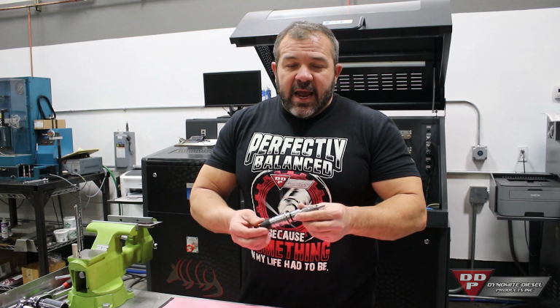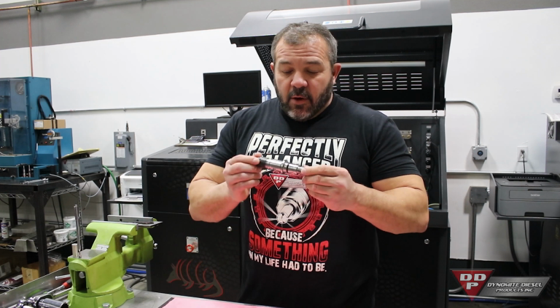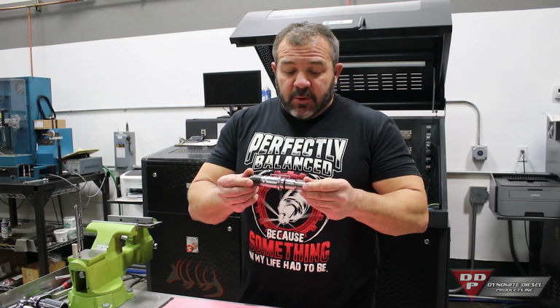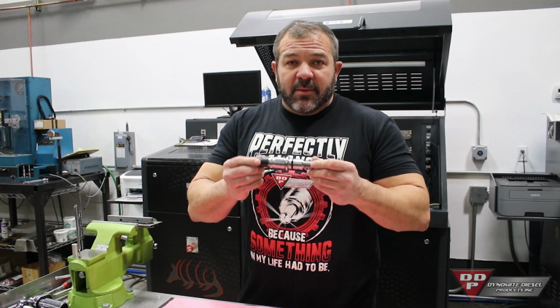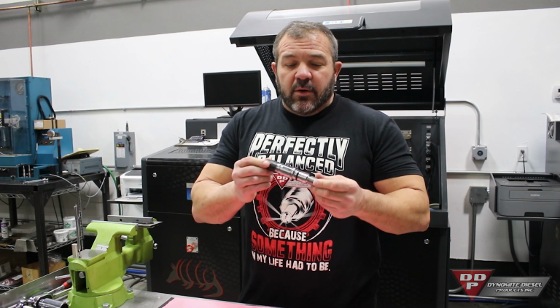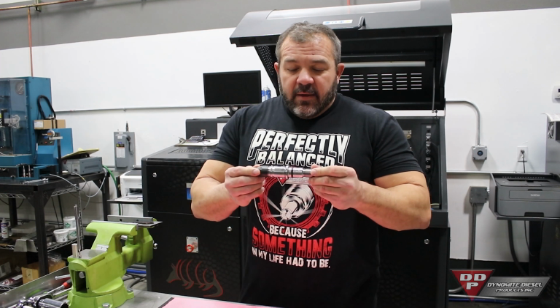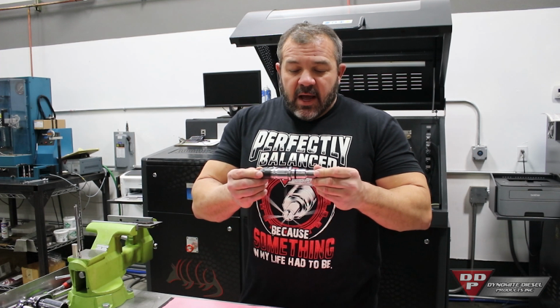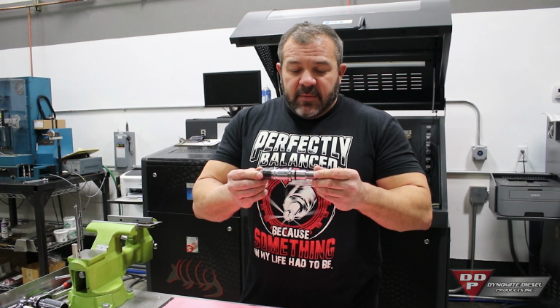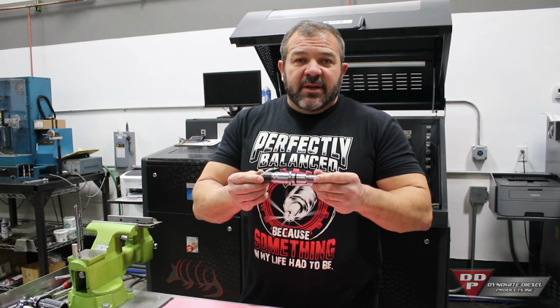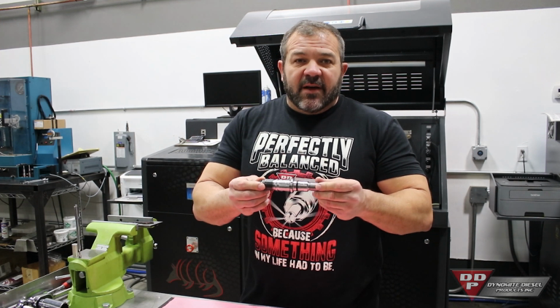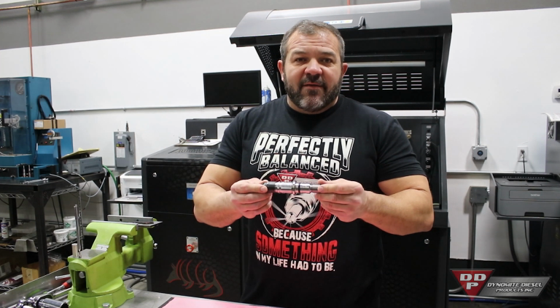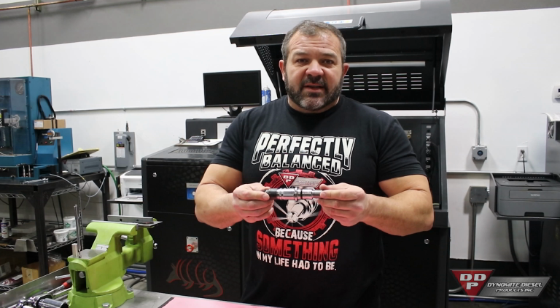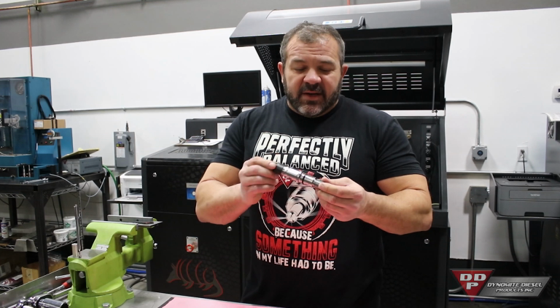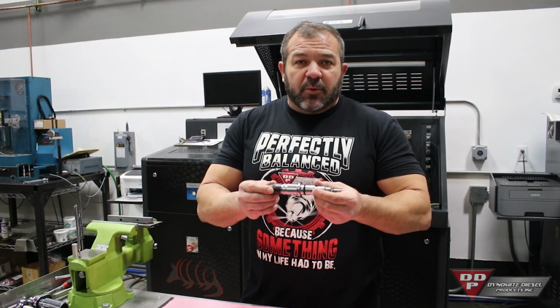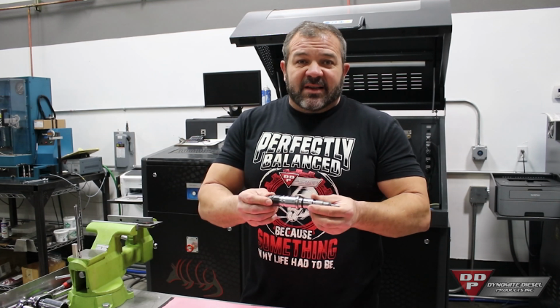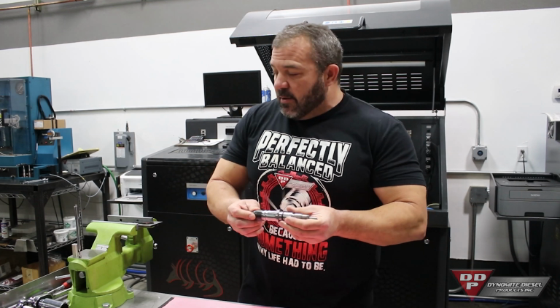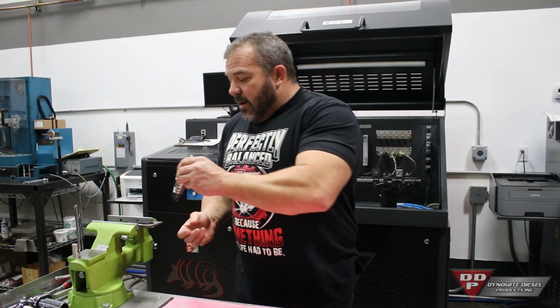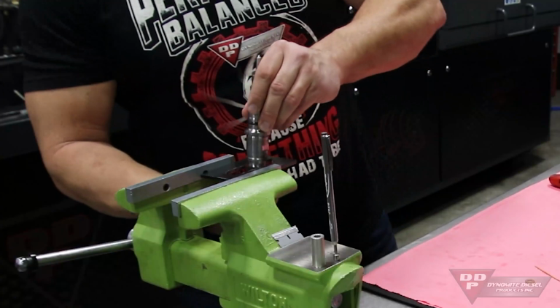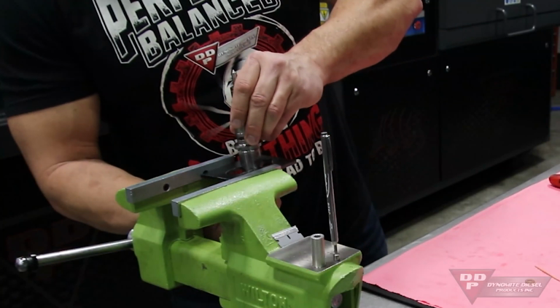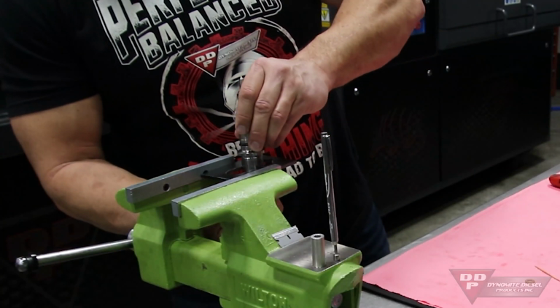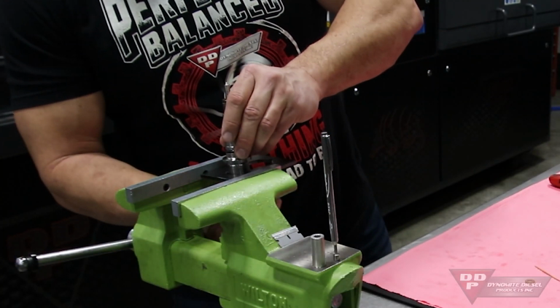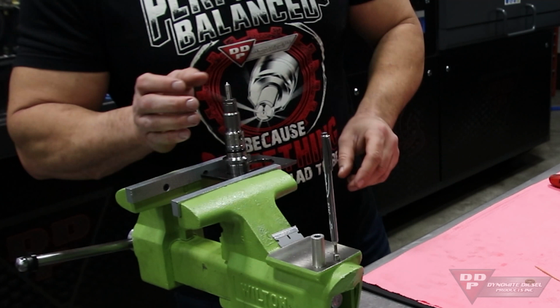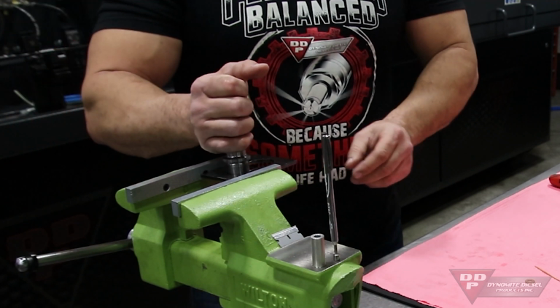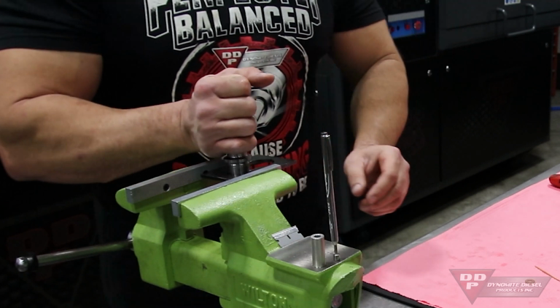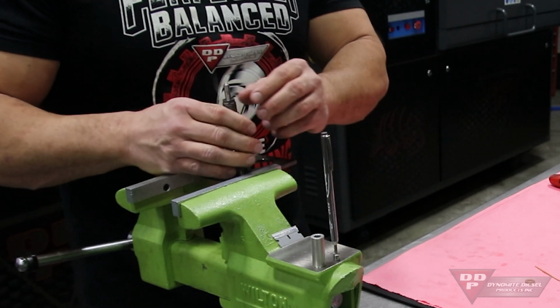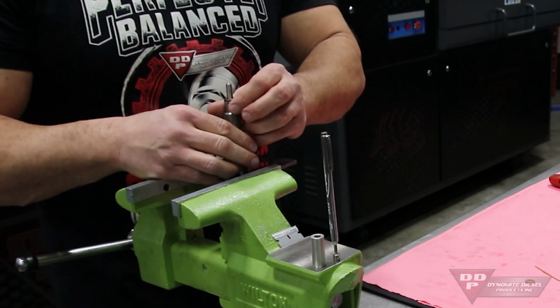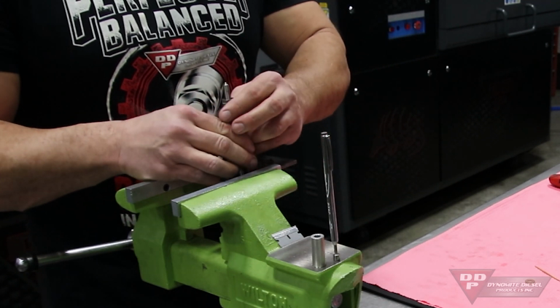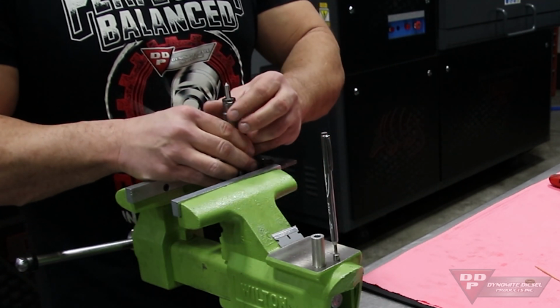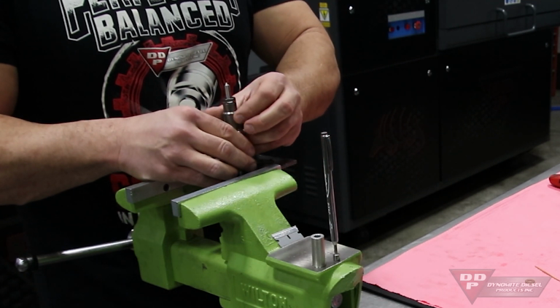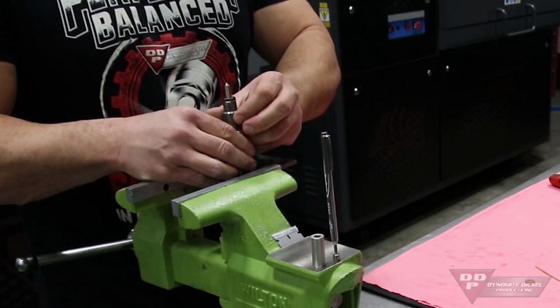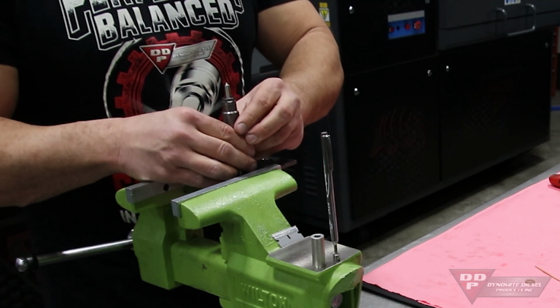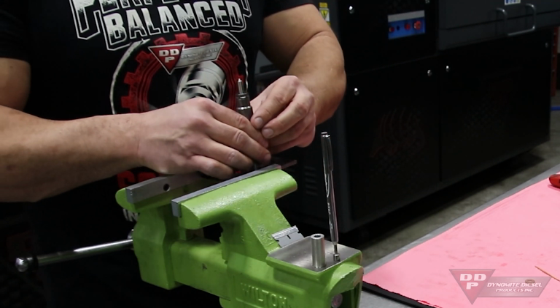Today I'm going to be showing you the Cummins type stuff — the 5.9 and 6.7 — both work the exact same way. I've already got the Cummins tool chucked up in the vise and I've already broke this nut free. So at this point the nozzle nut's going to come off.